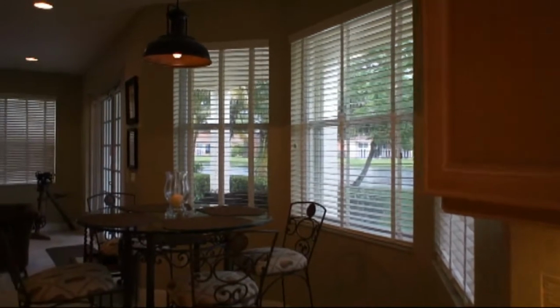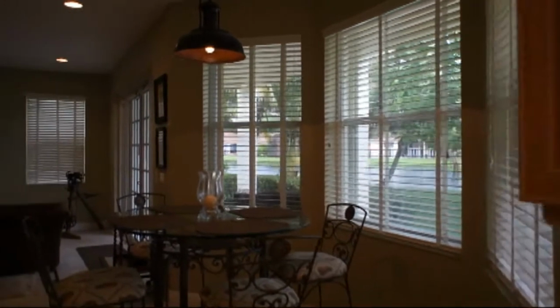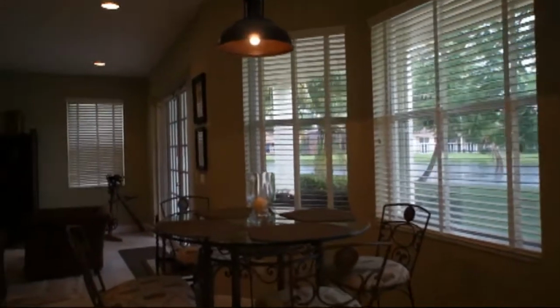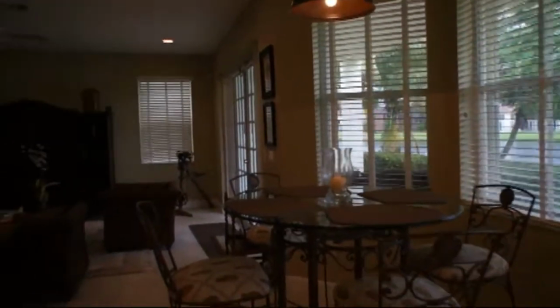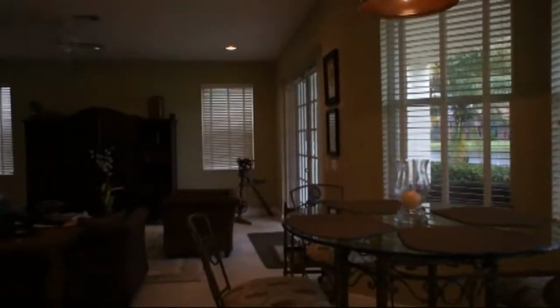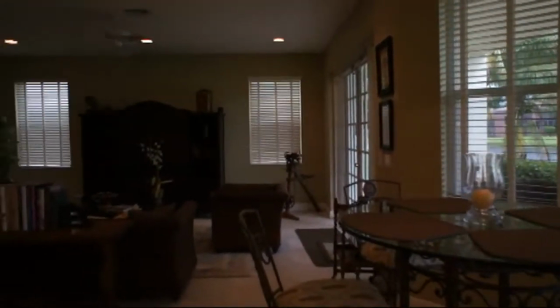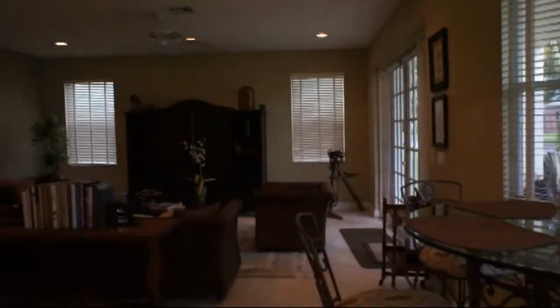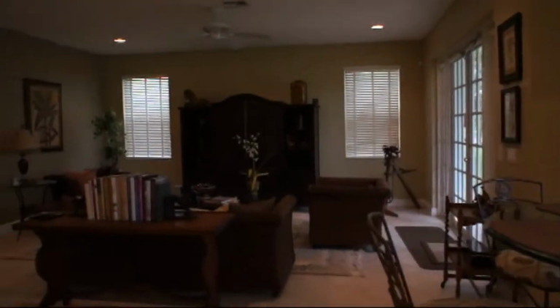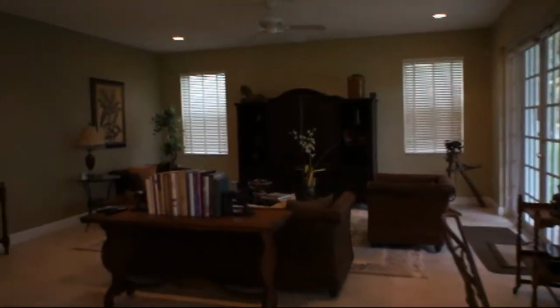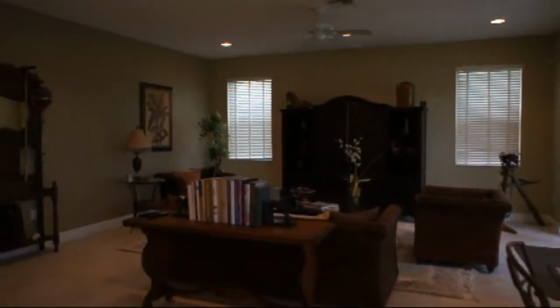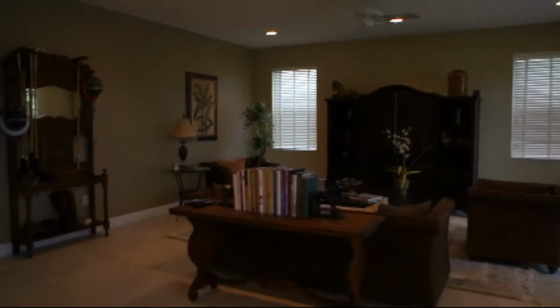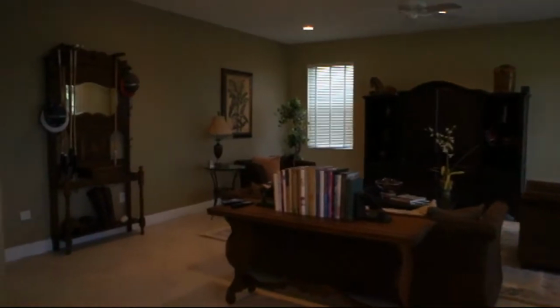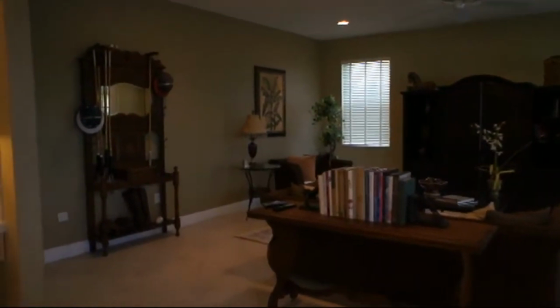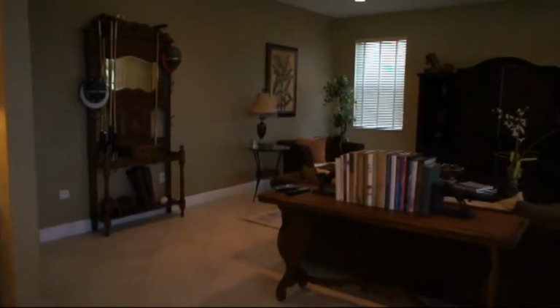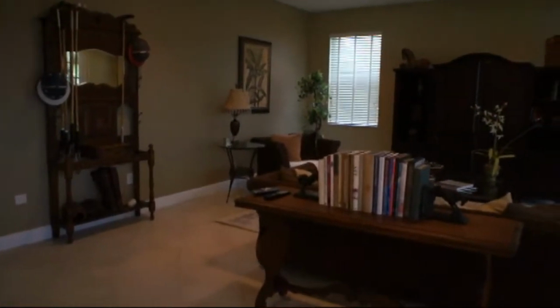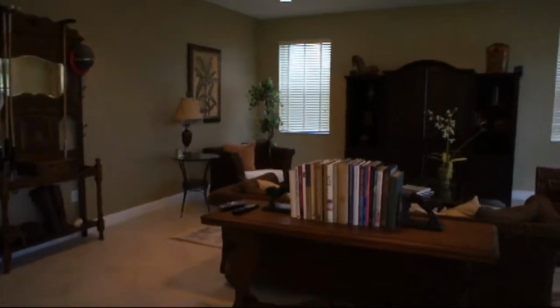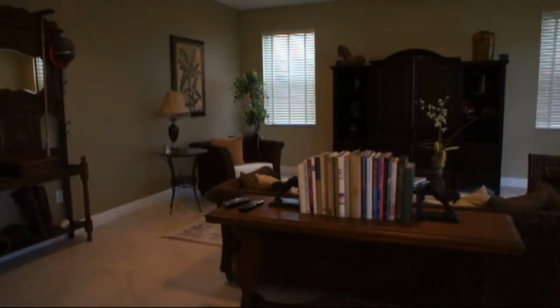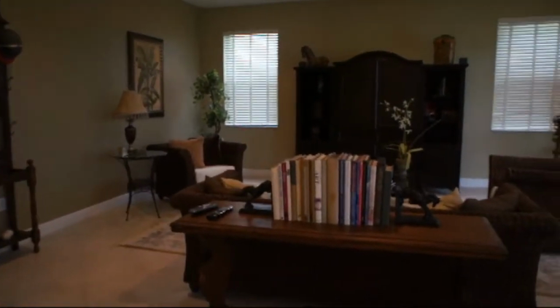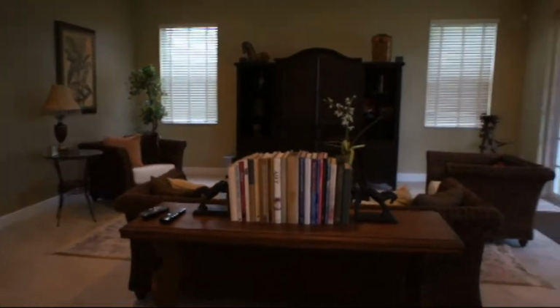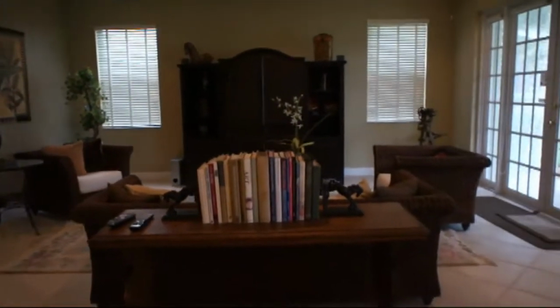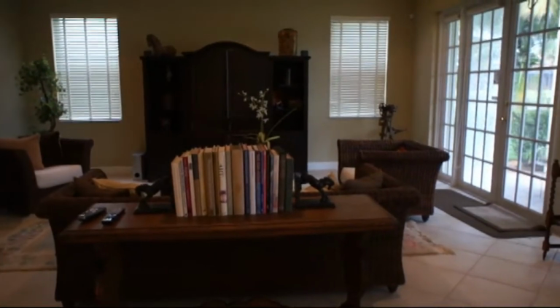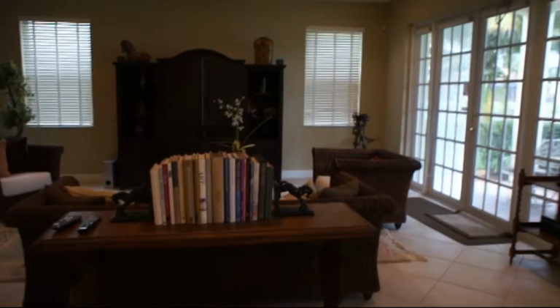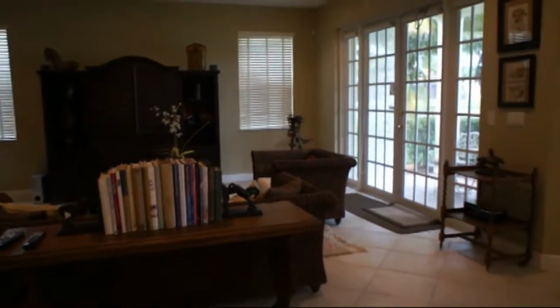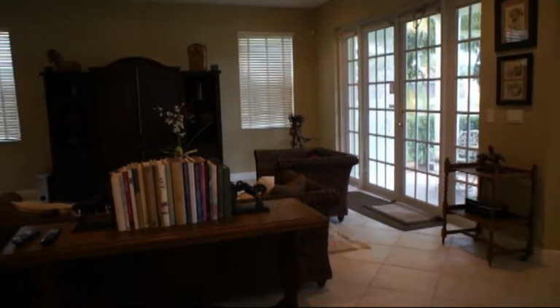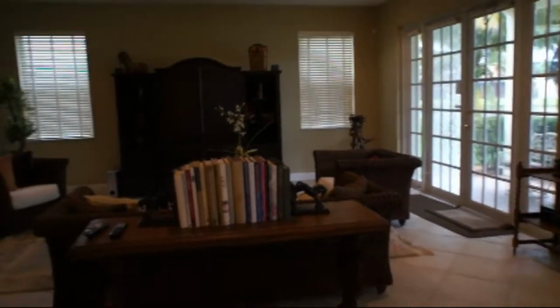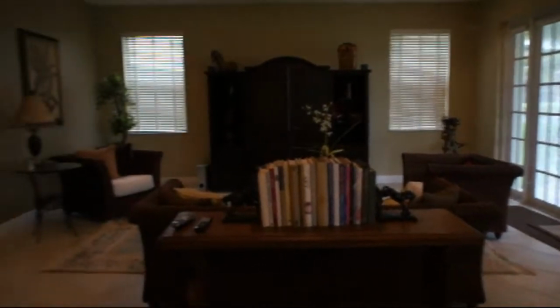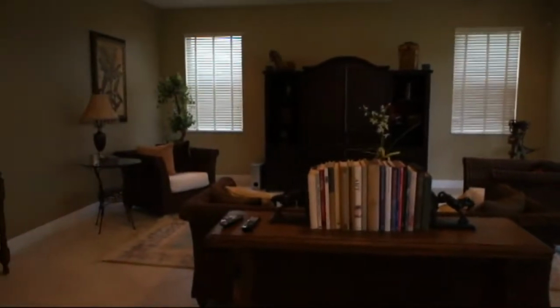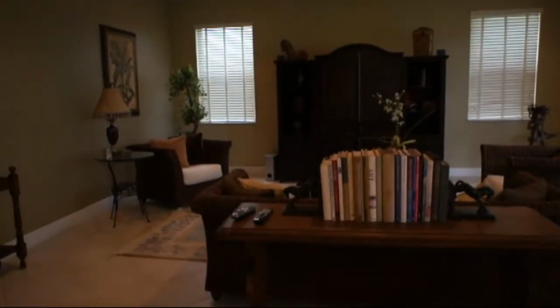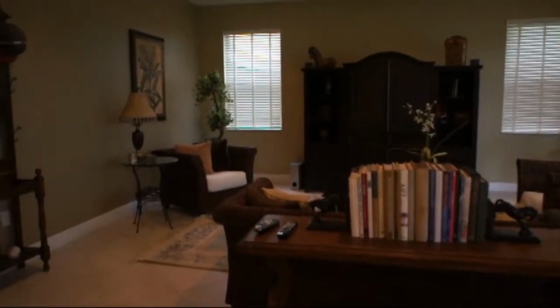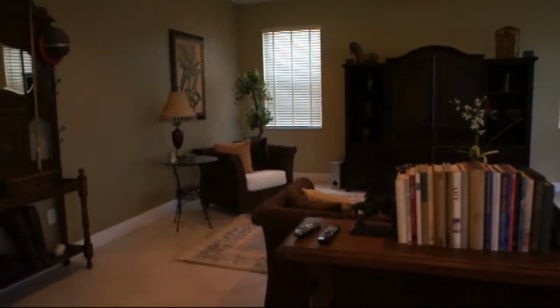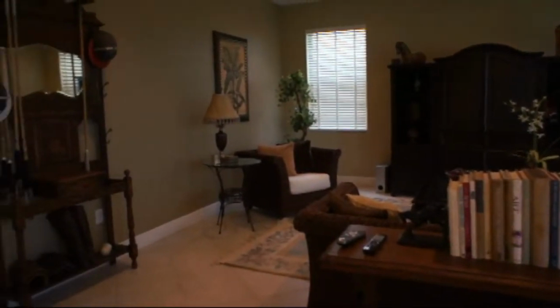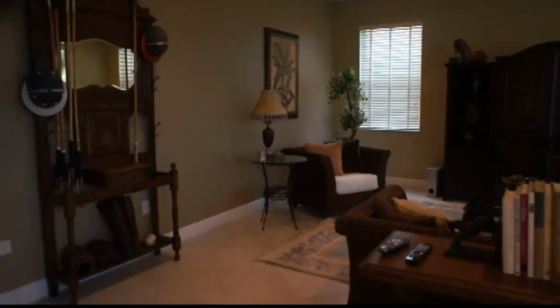The breakfast room has a bay window. There's a large family room — again, a great house for entertaining, right off the kitchen, so everything's very open. There's also a large covered patio in the back, the full width of the house.